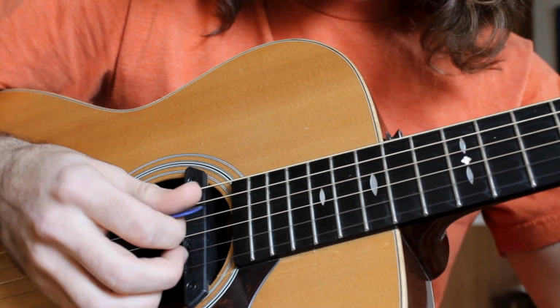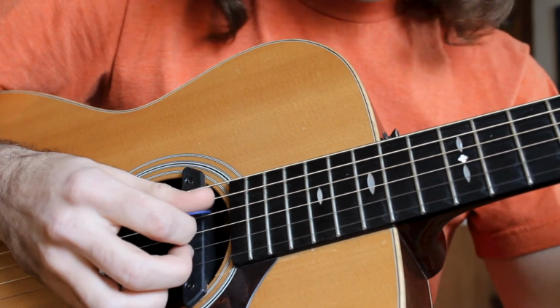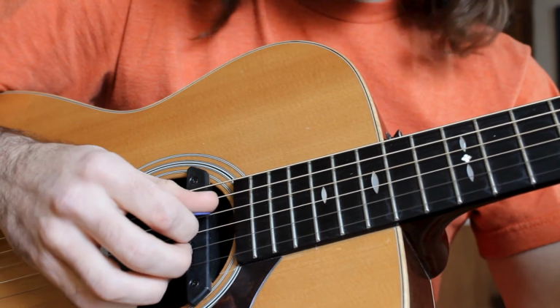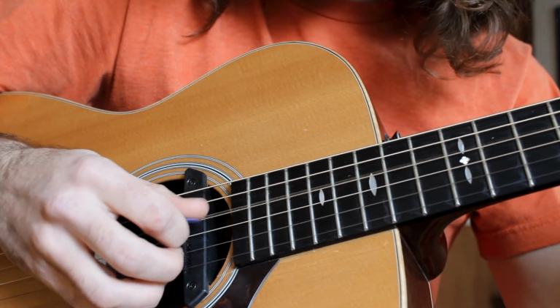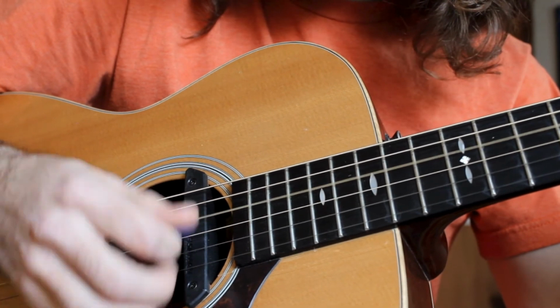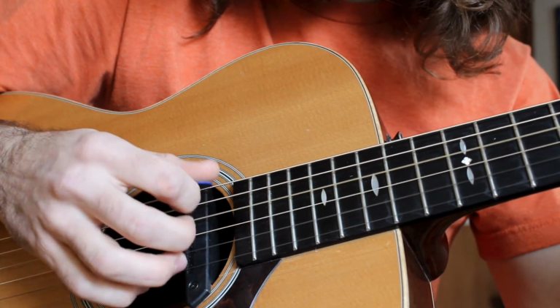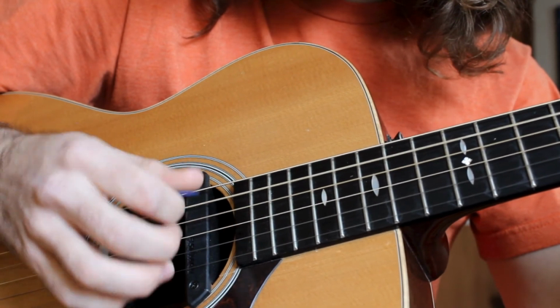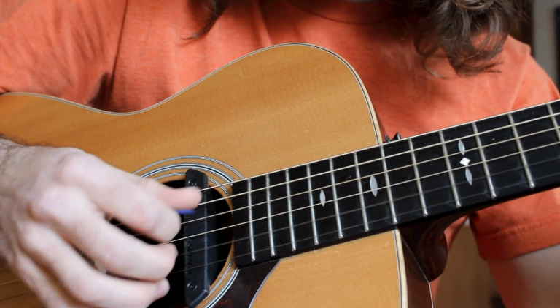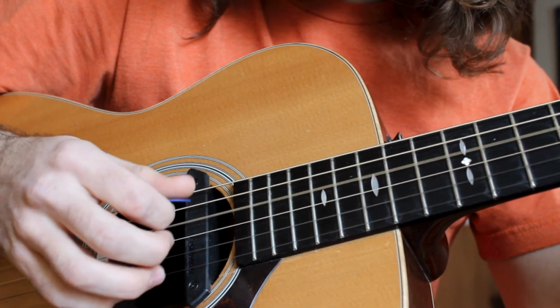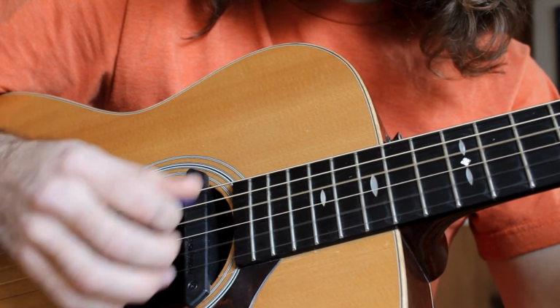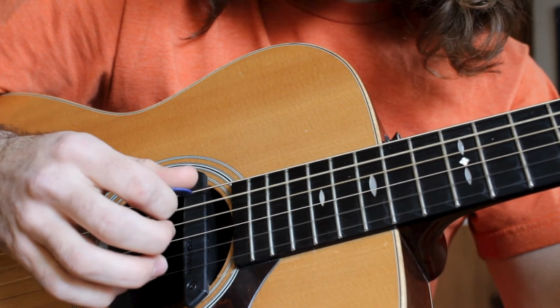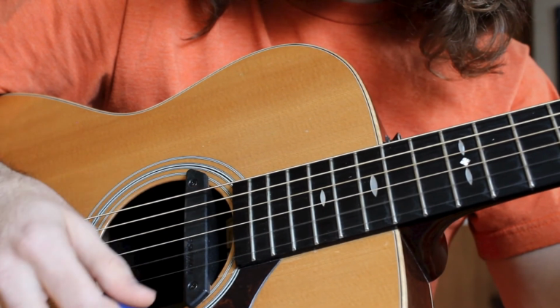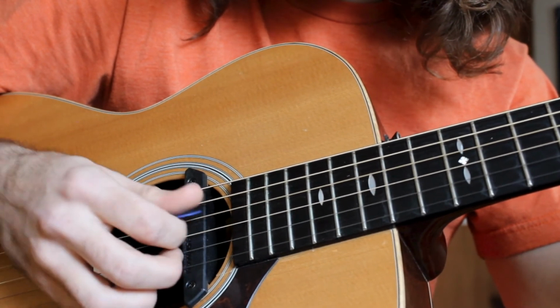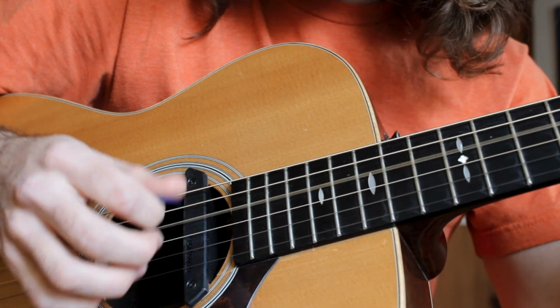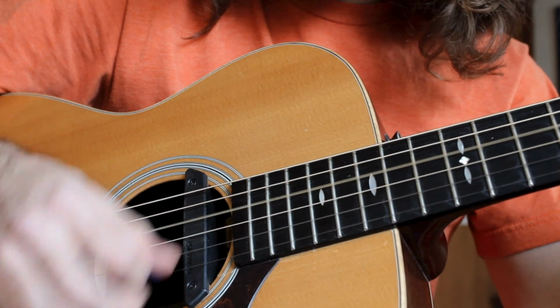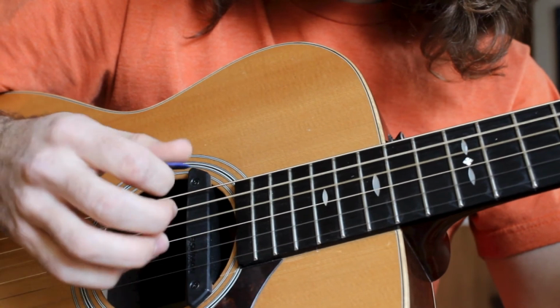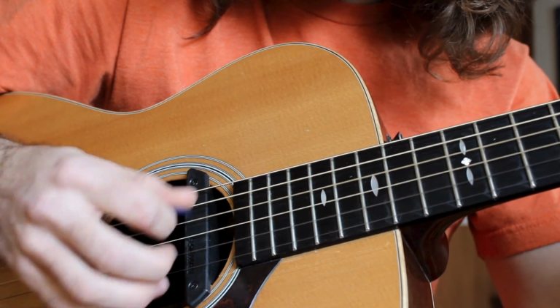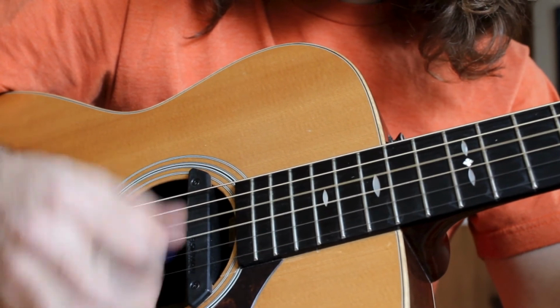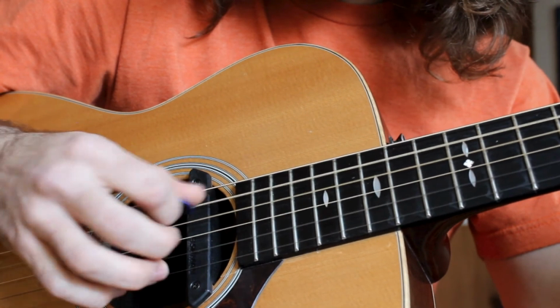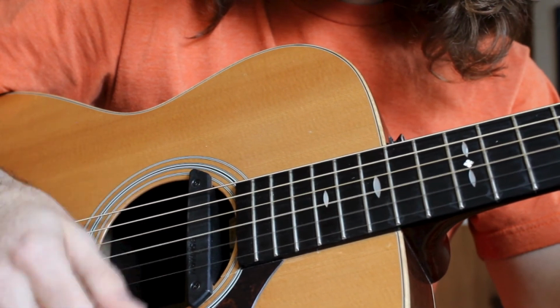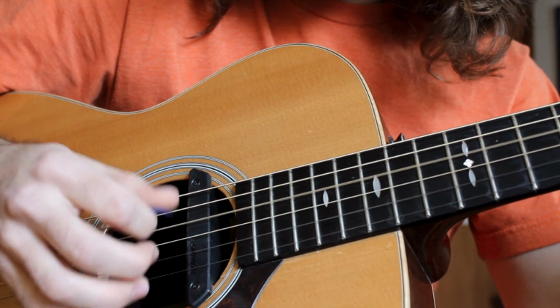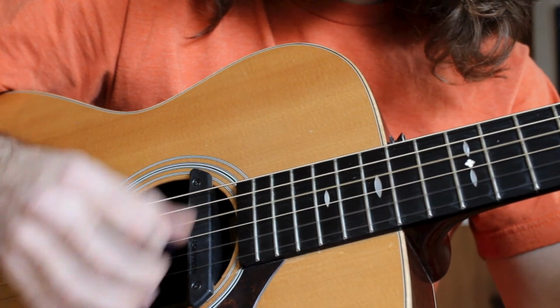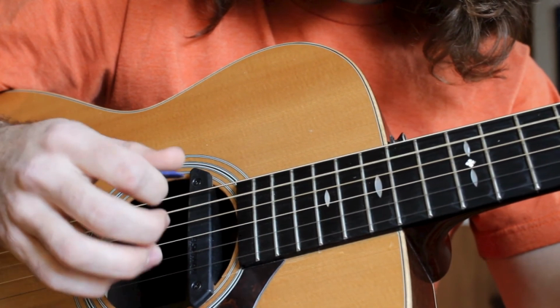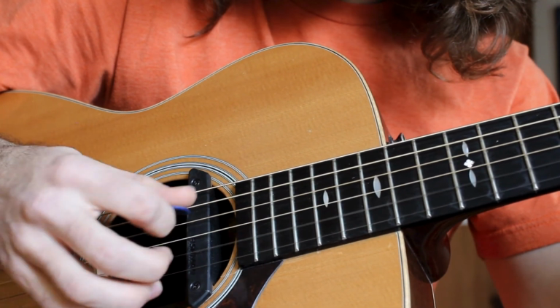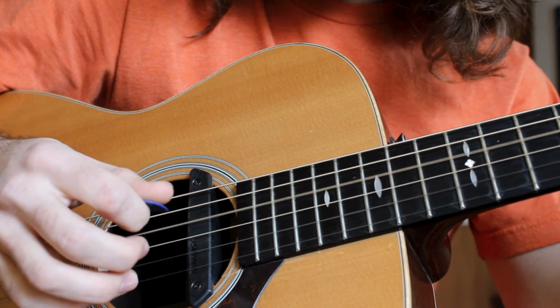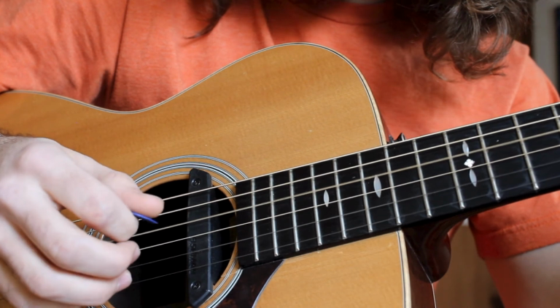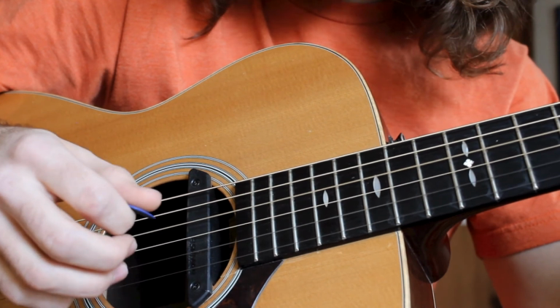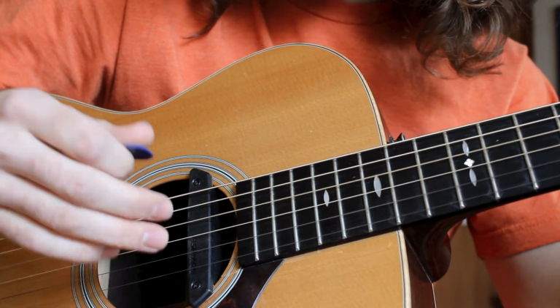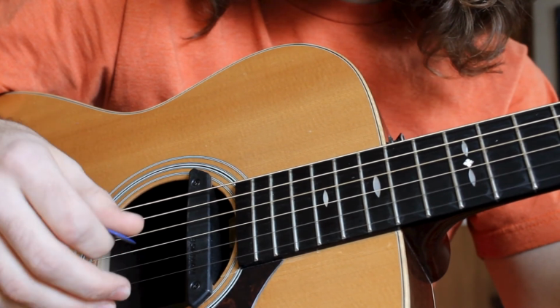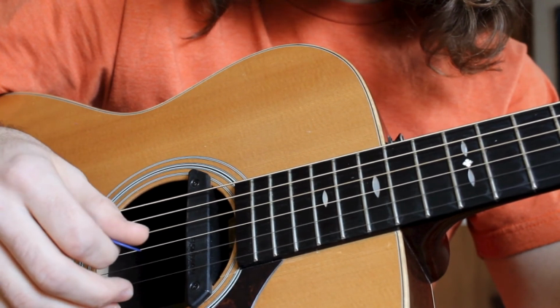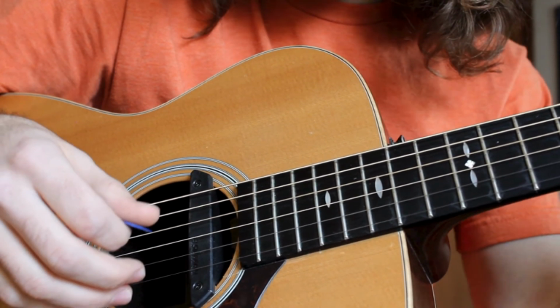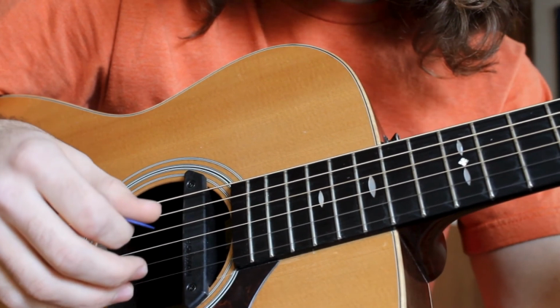Onto the D major chord: D strum, A strum, D strum, A strum. With the upstrokes. Notice how I made it swing there a little bit too, just with a little bit of syncopation.